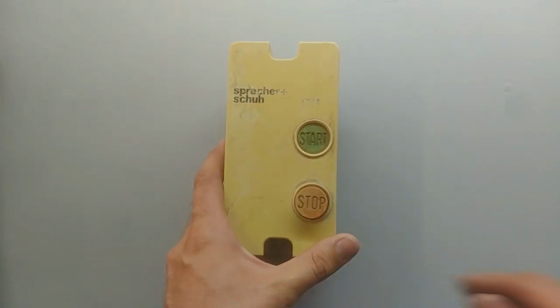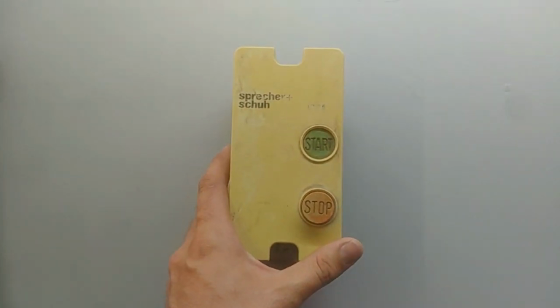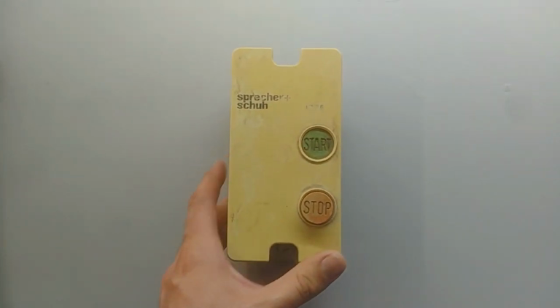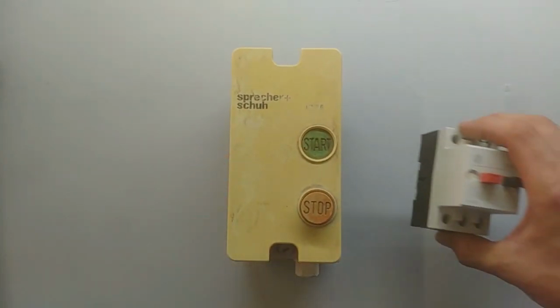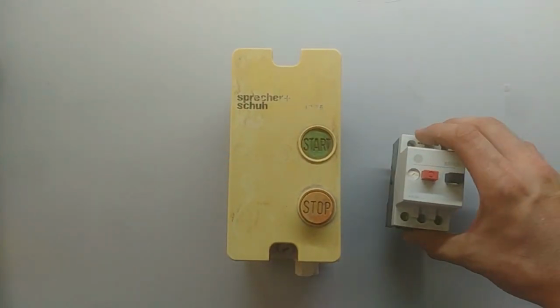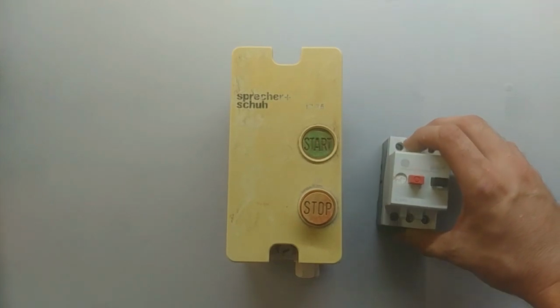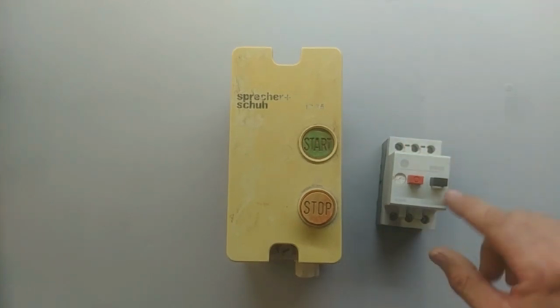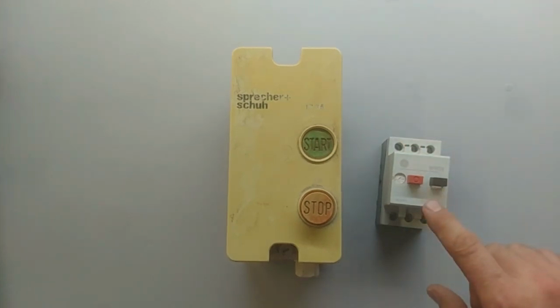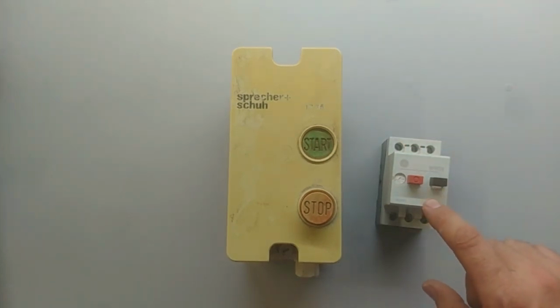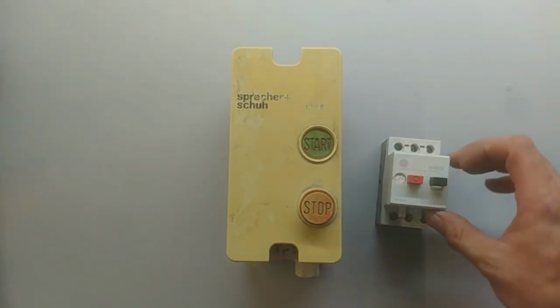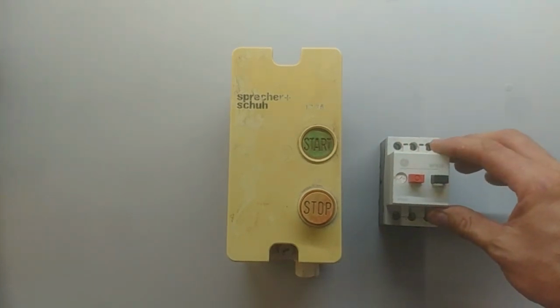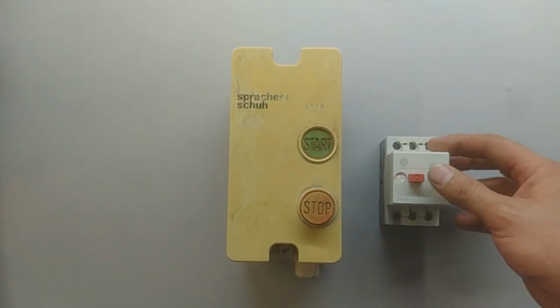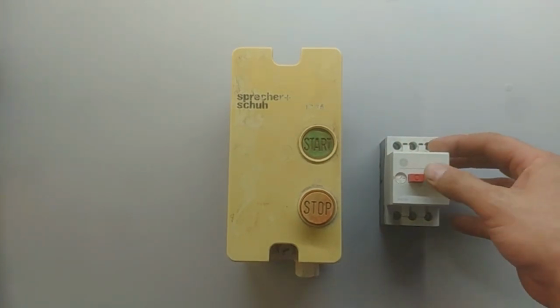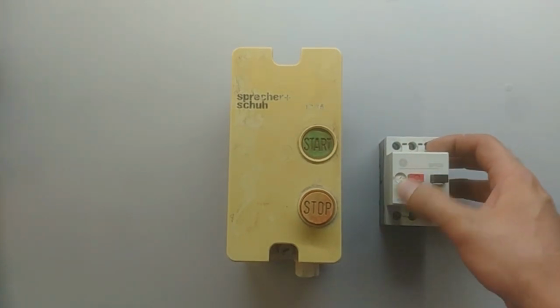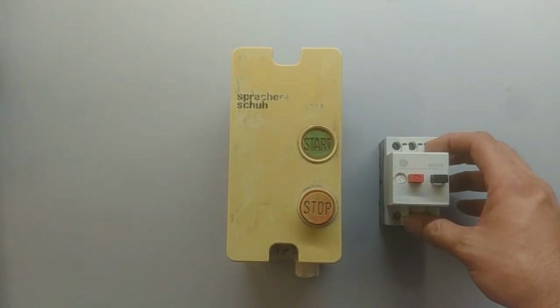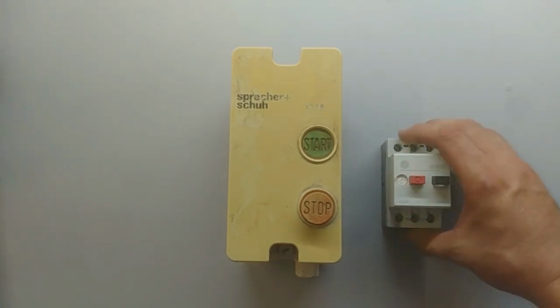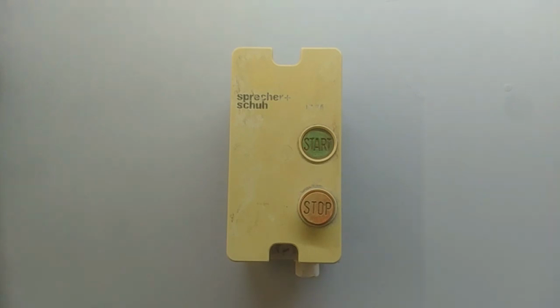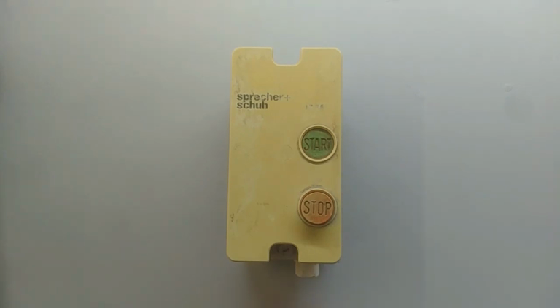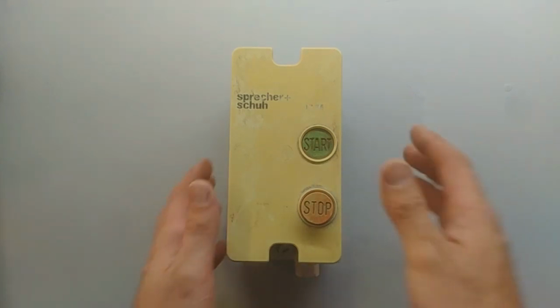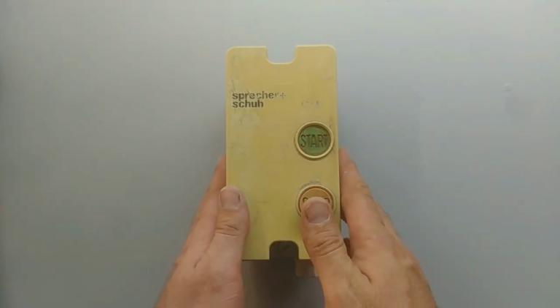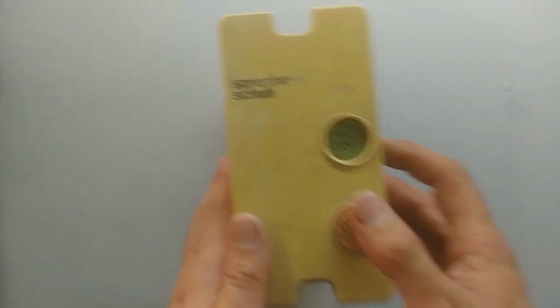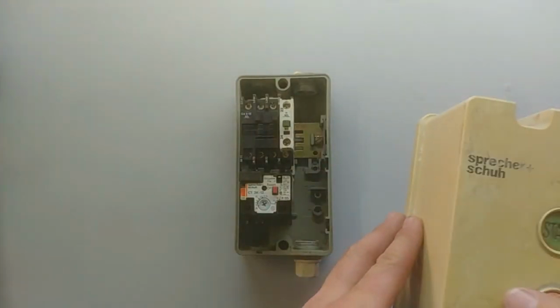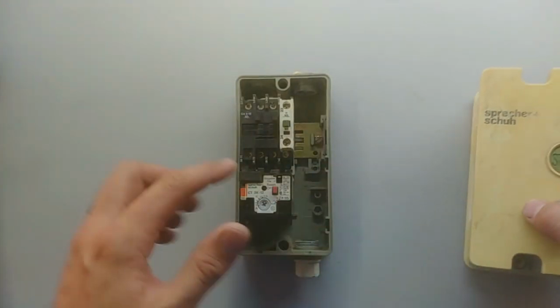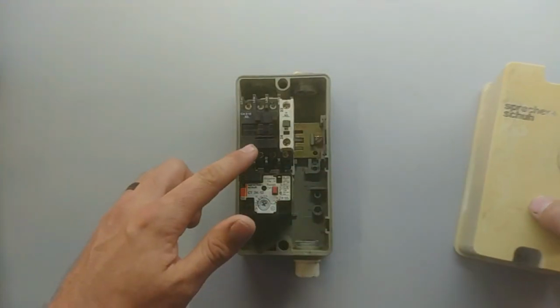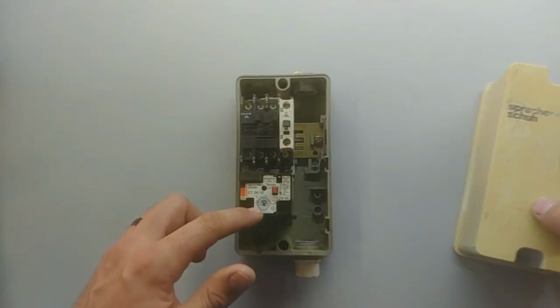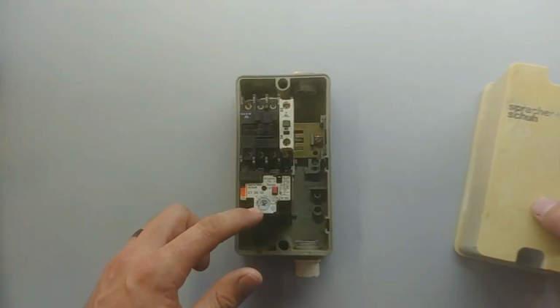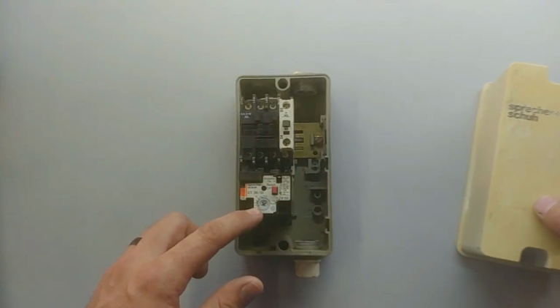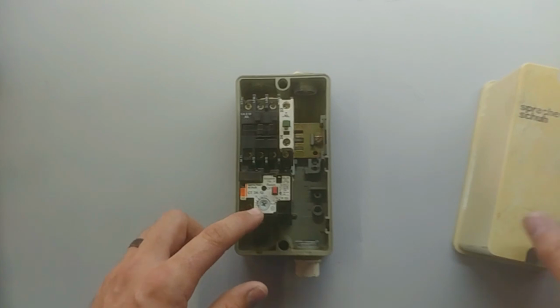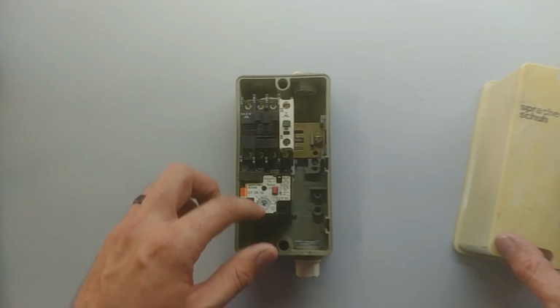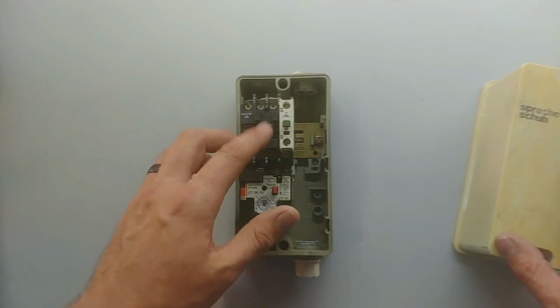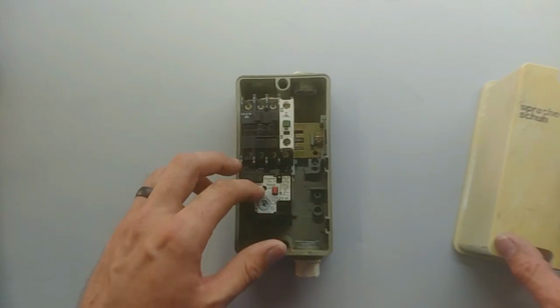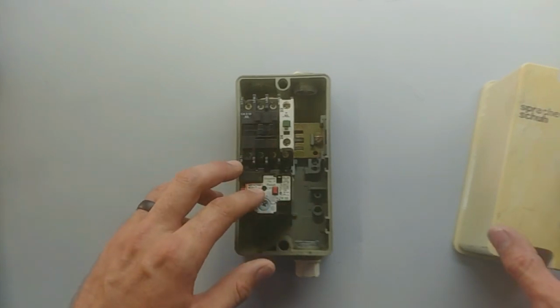This is not the manual motor starter — the manual motor starter just does a start and stop. But the Direct Online Starter has a contactor inside and an overload. Let me show you how to connect that contactor and overload.